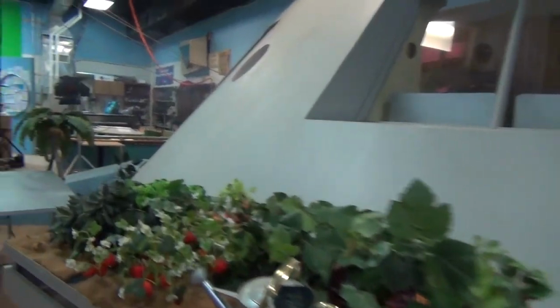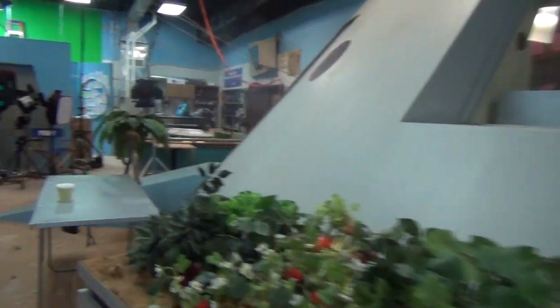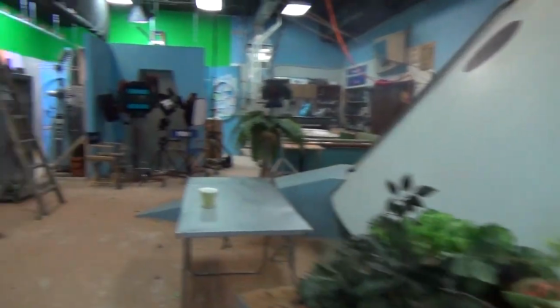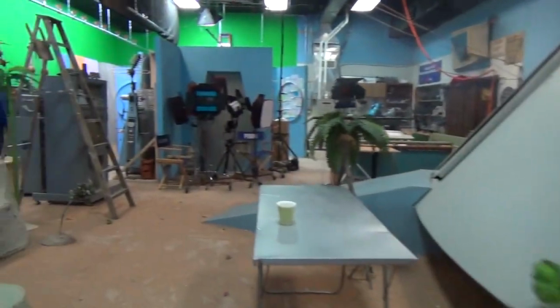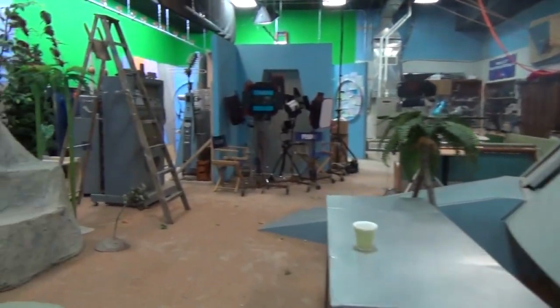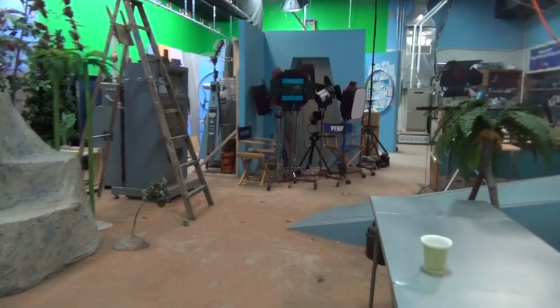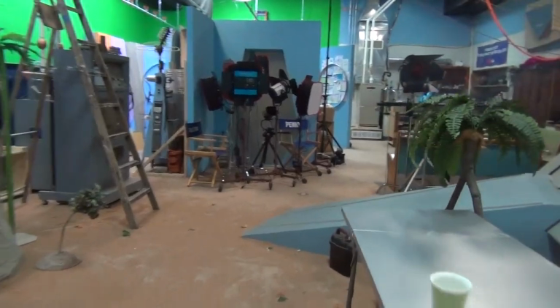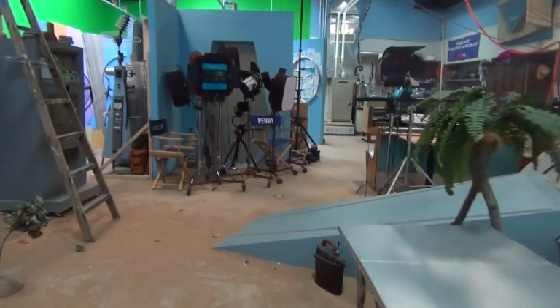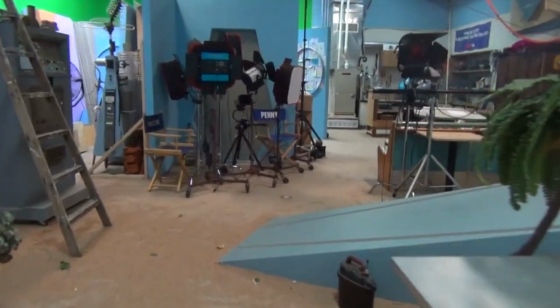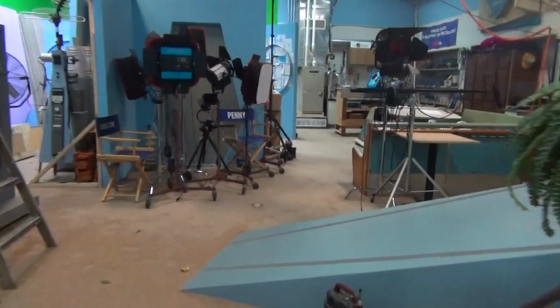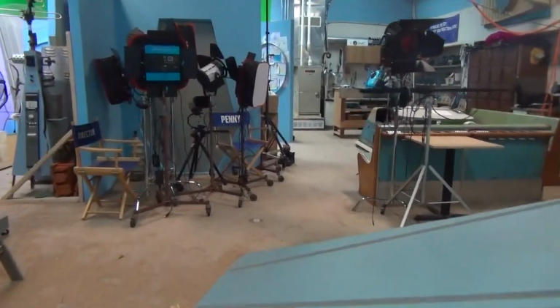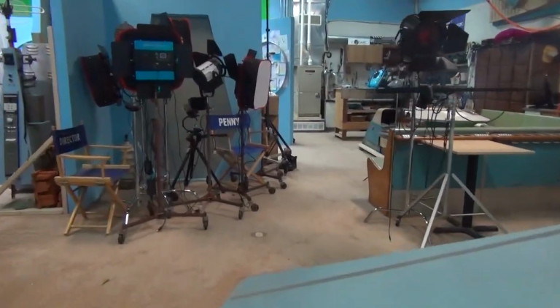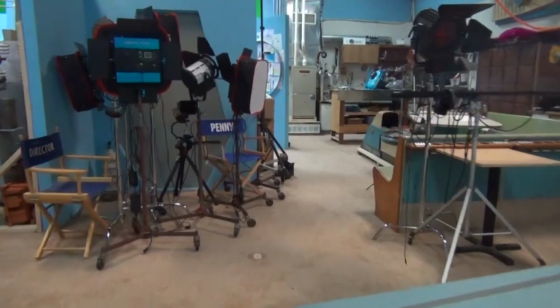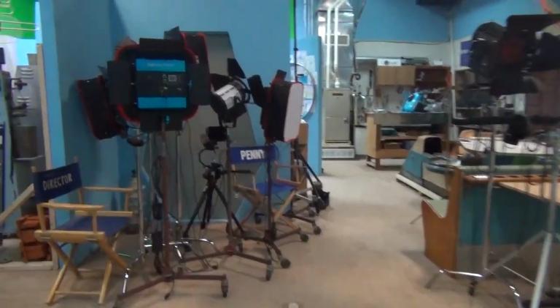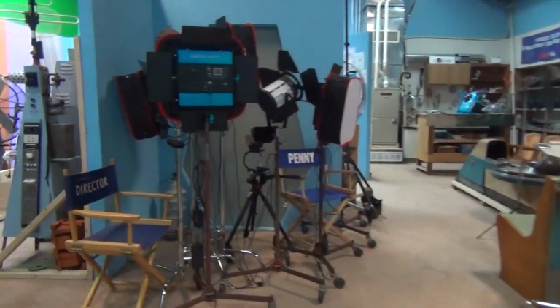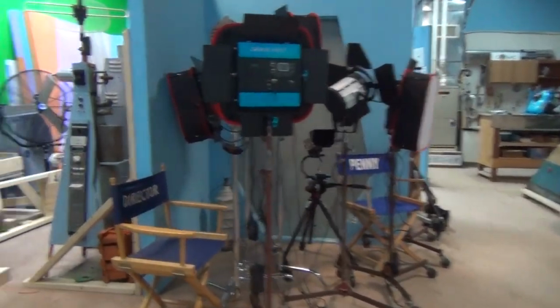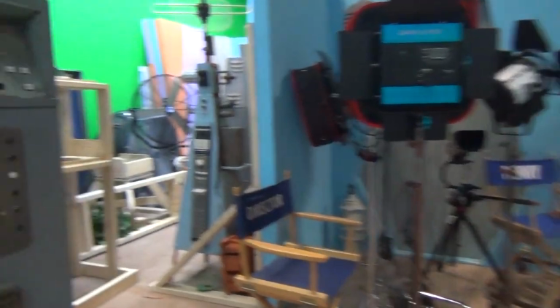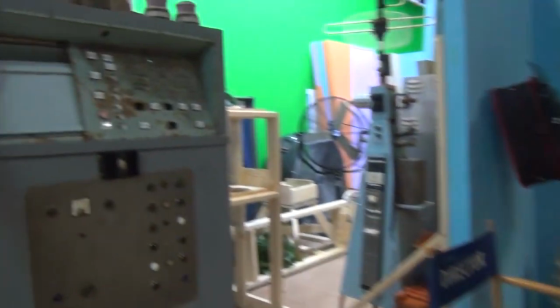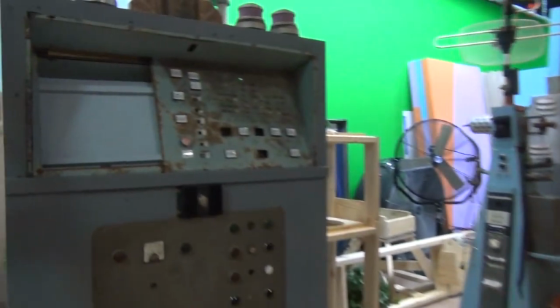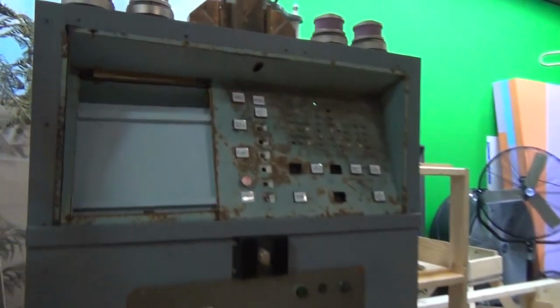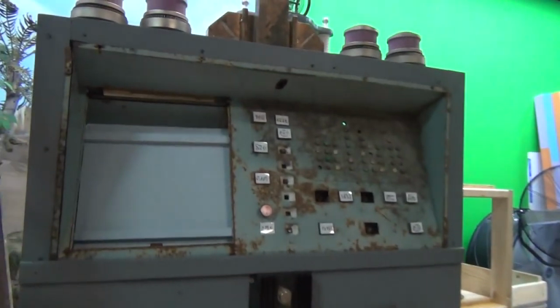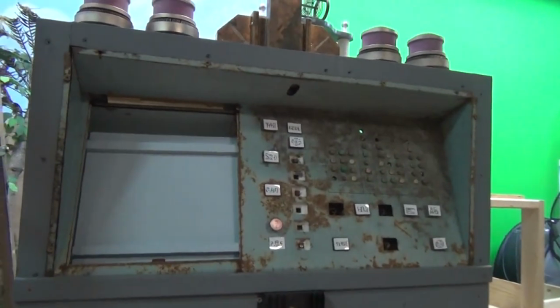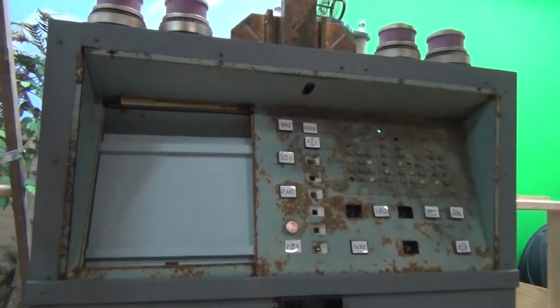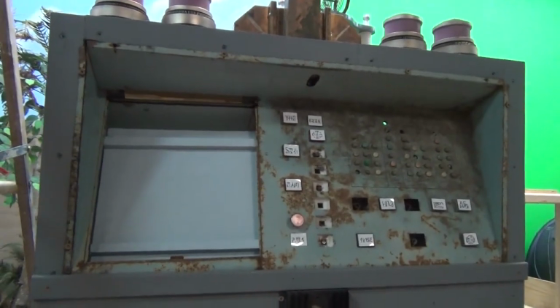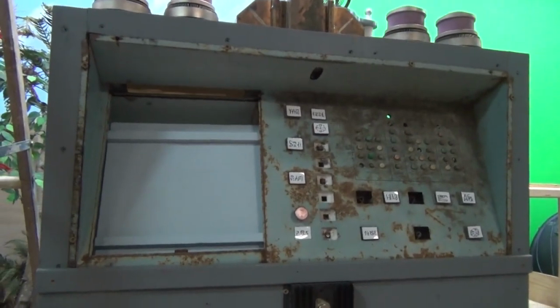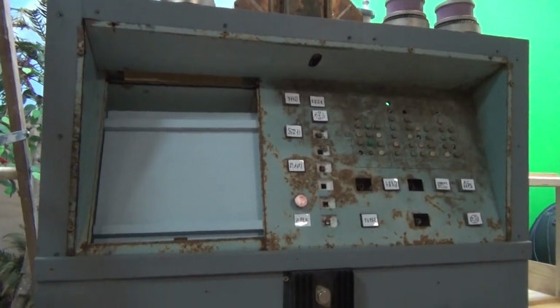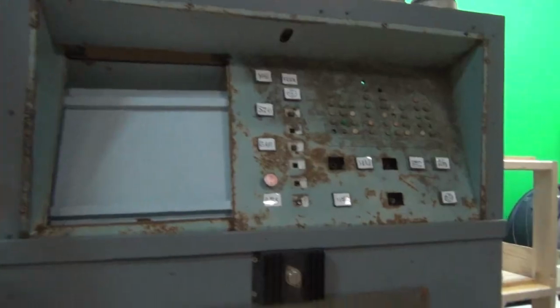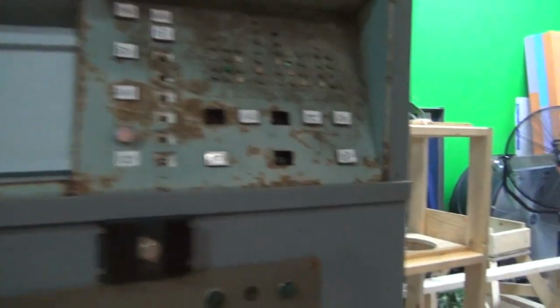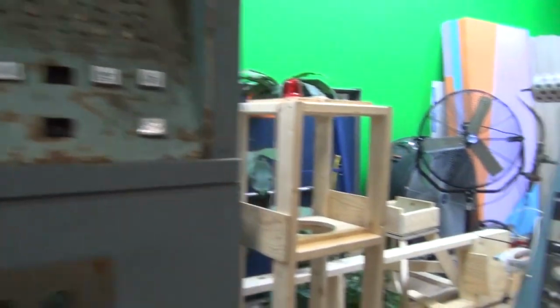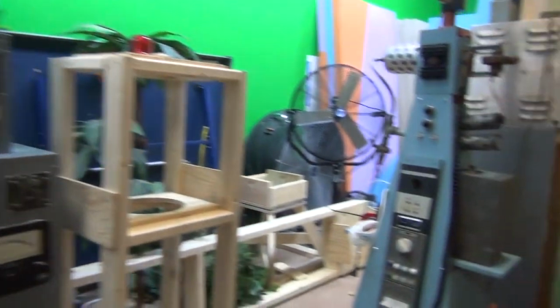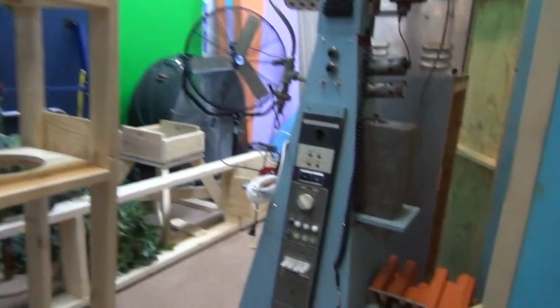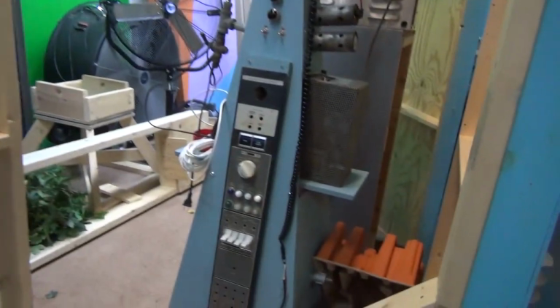Also, if we go back to the other side, you can see some other props that were used on the show. This Burroughs 200 computer console was used in a few episodes, and also the SAGE radar input panel.